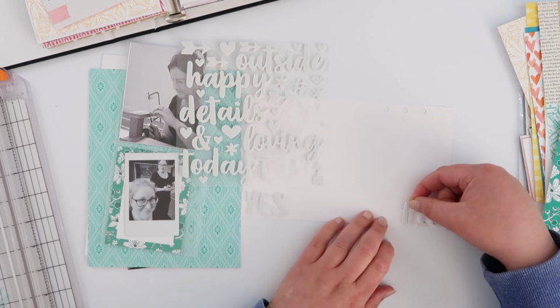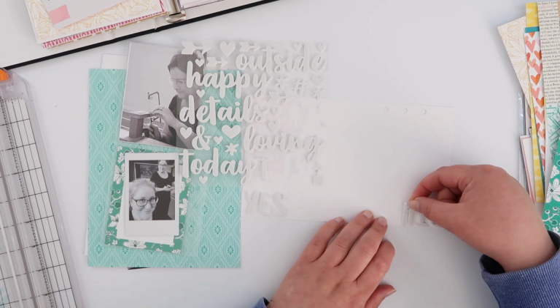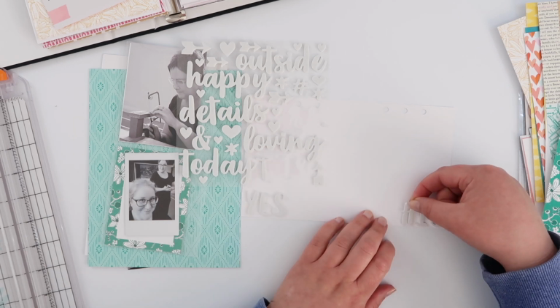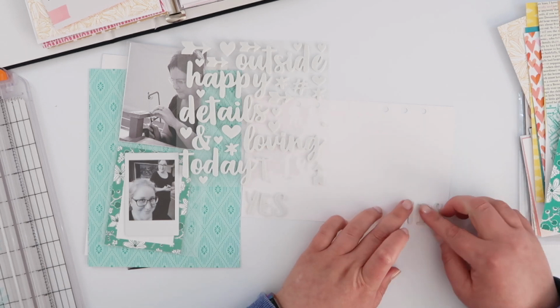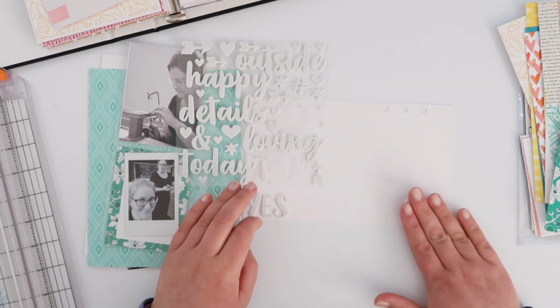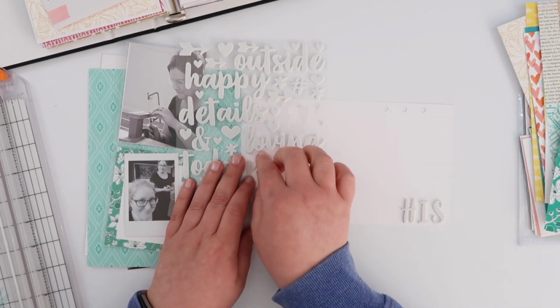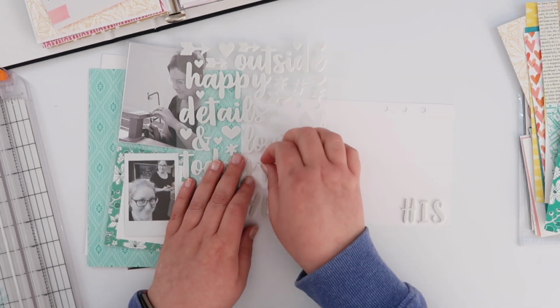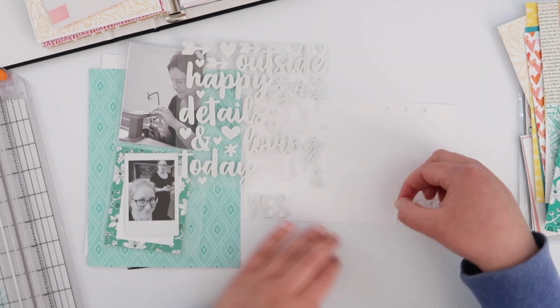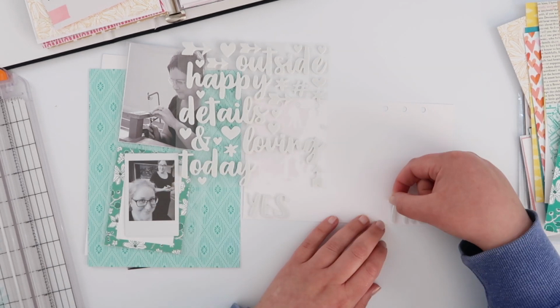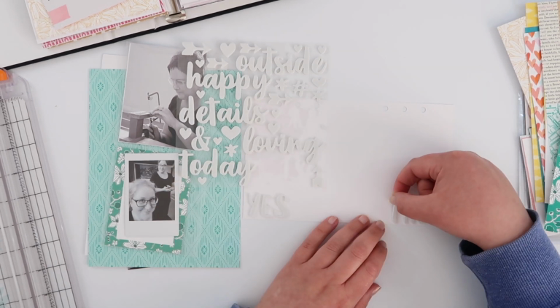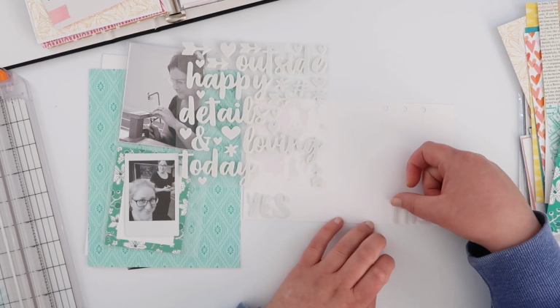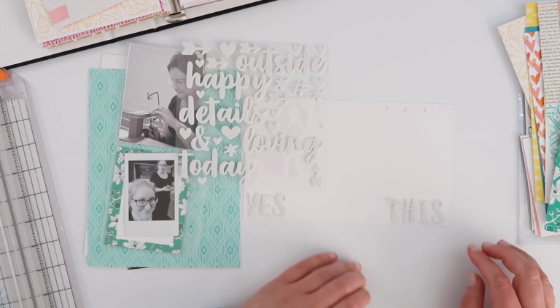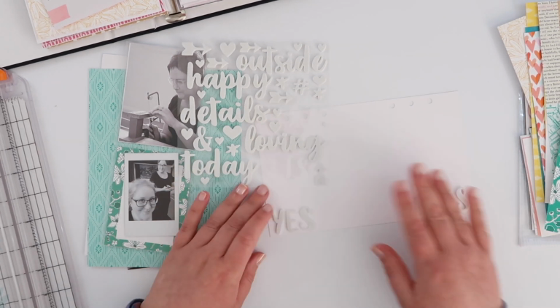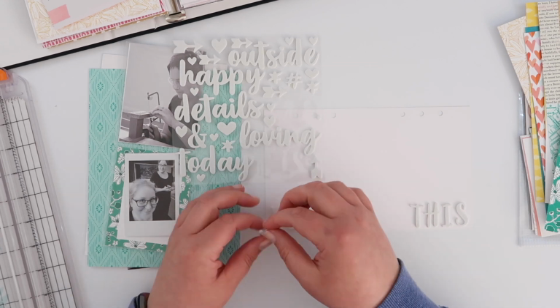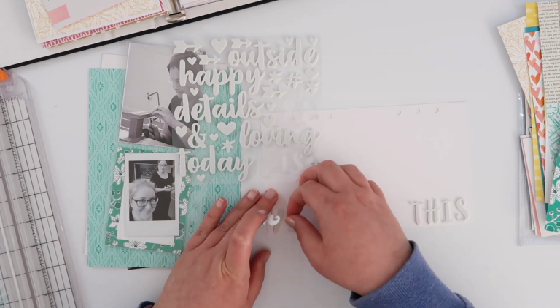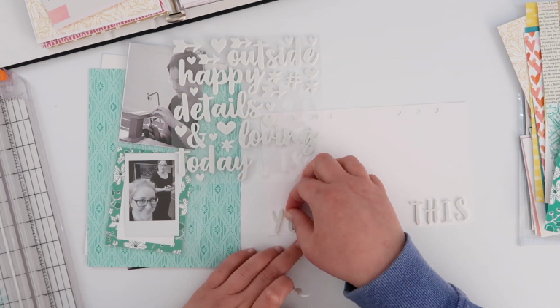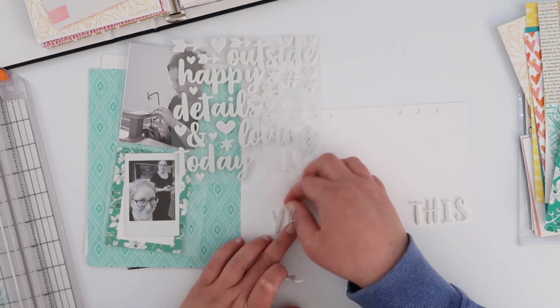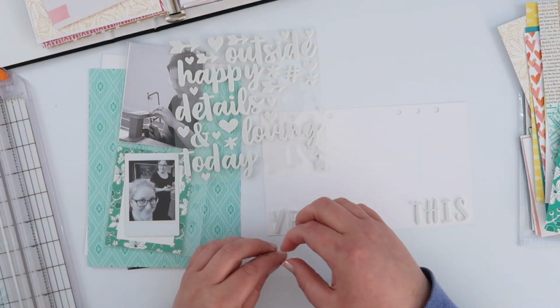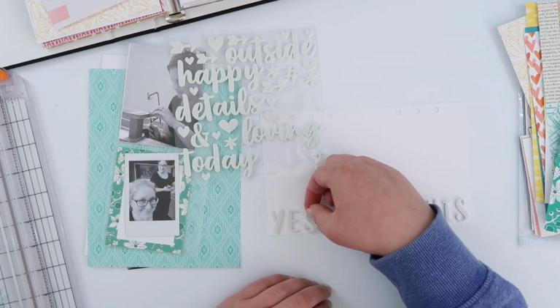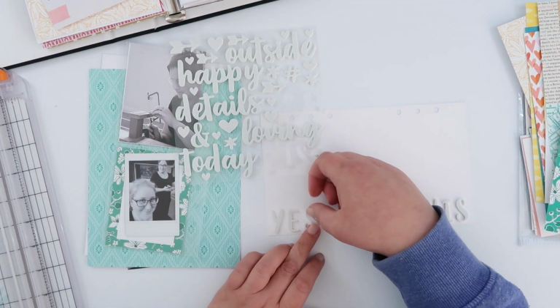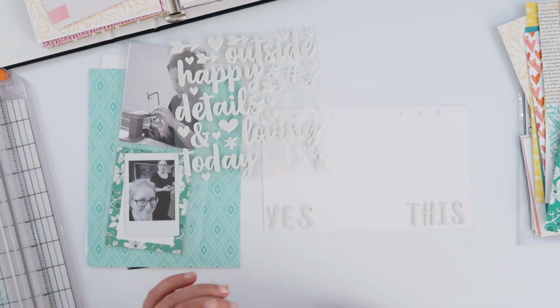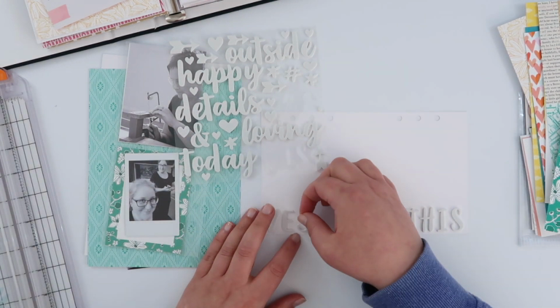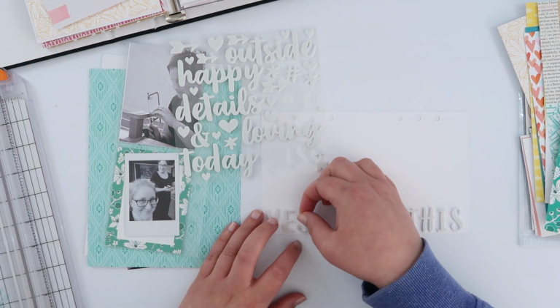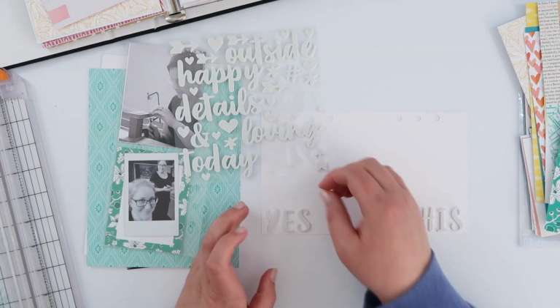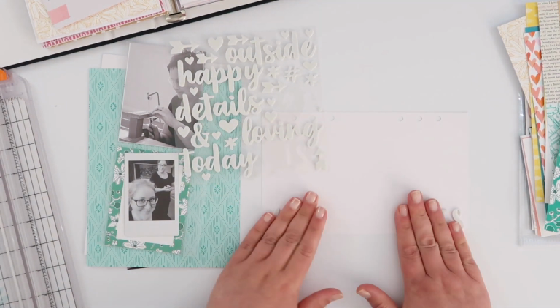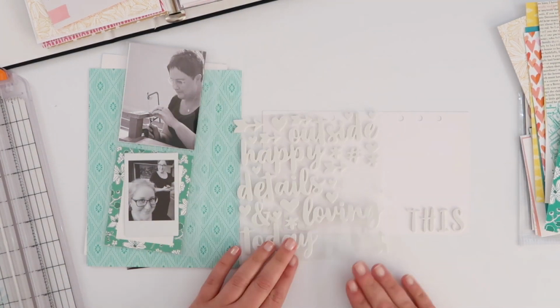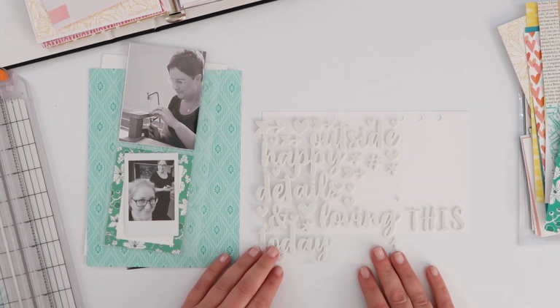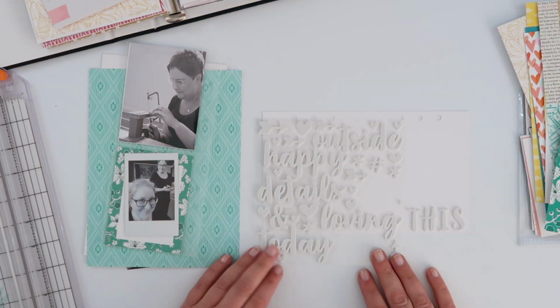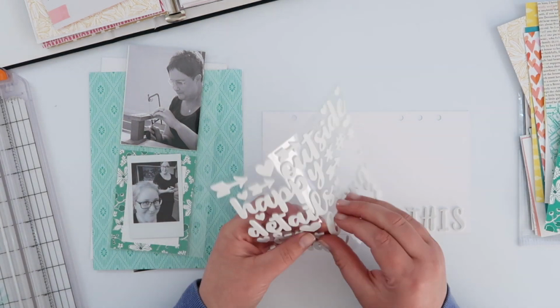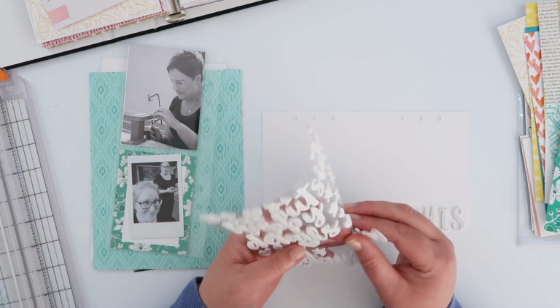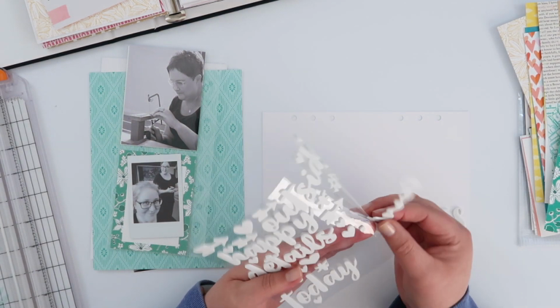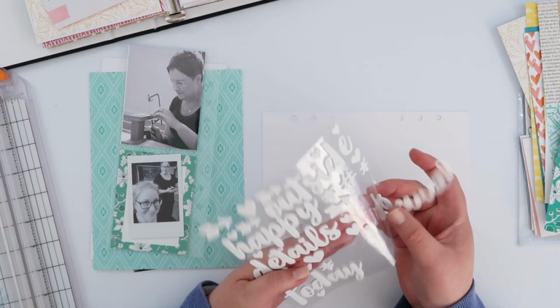I've trimmed my 3x8 card down so I can use just one portion of it — one 3x4 of it — and I'm actually going to end up using both sides of it, so it worked out really nicely. For this blank back page here I am just adding some really pretty foam words.